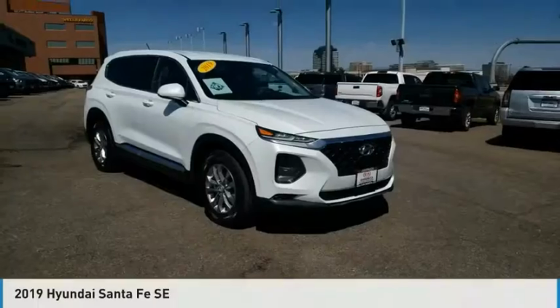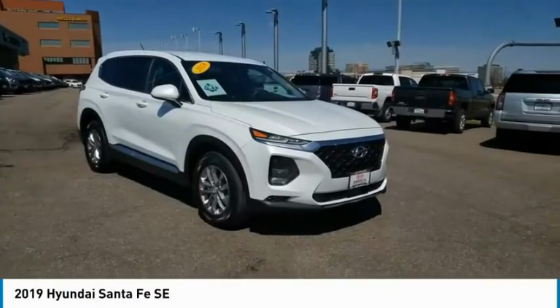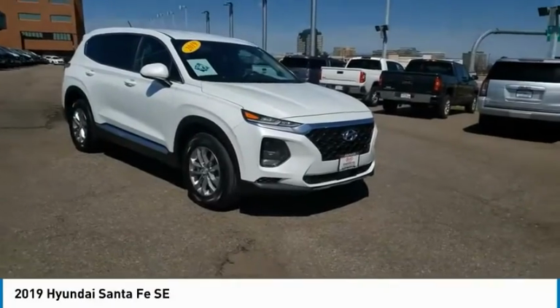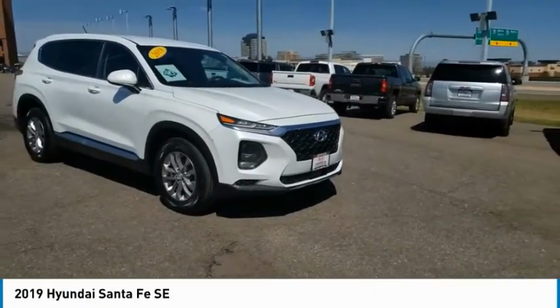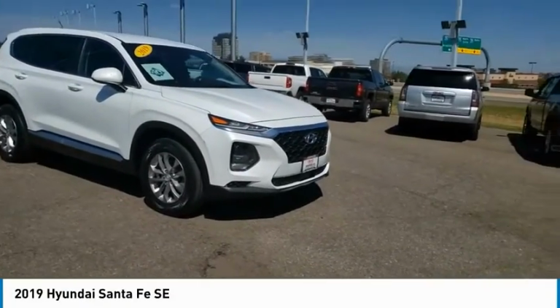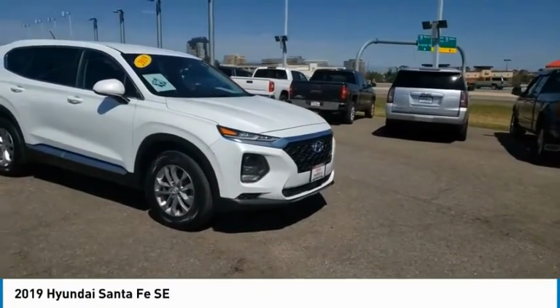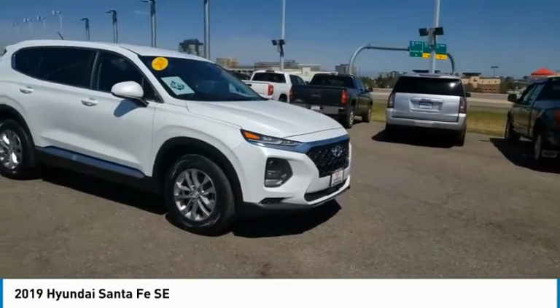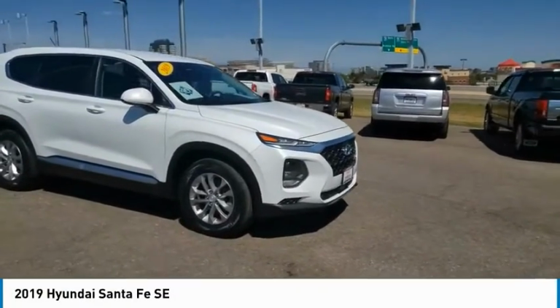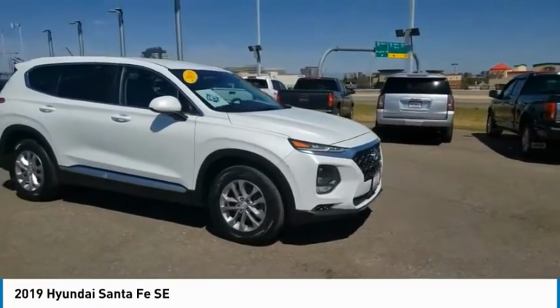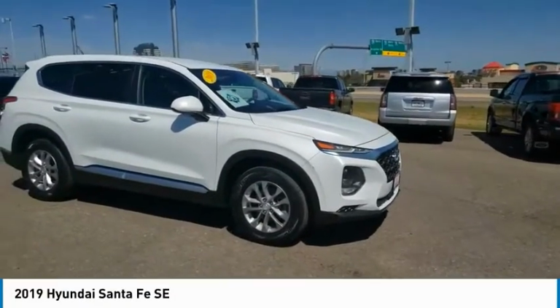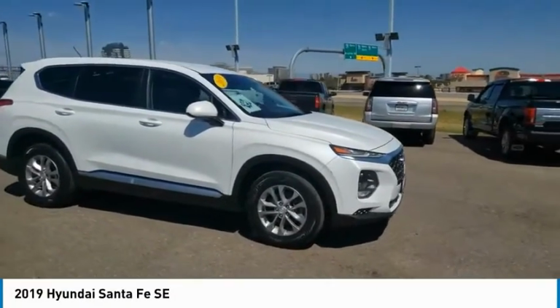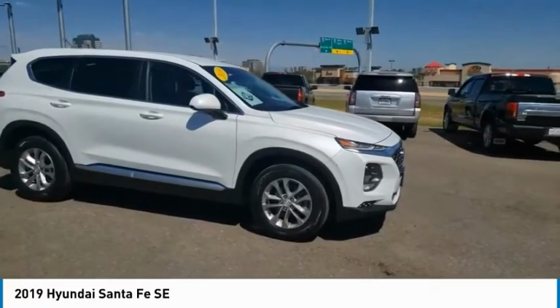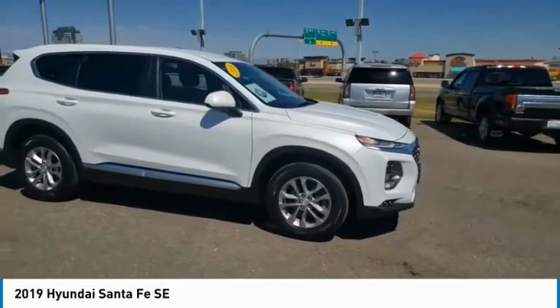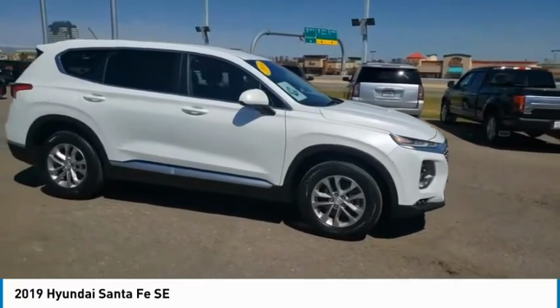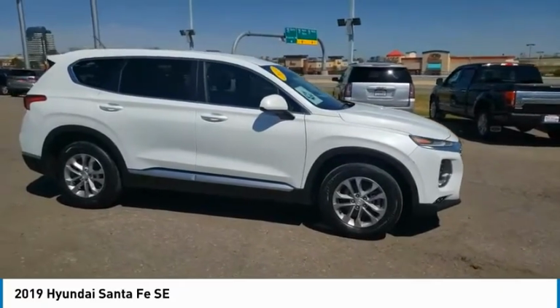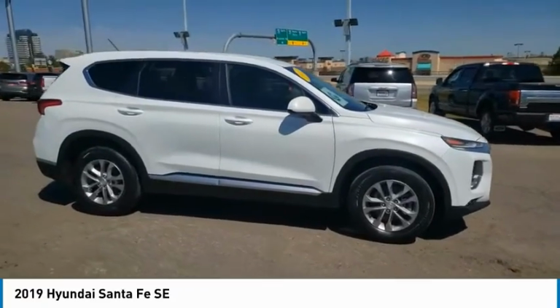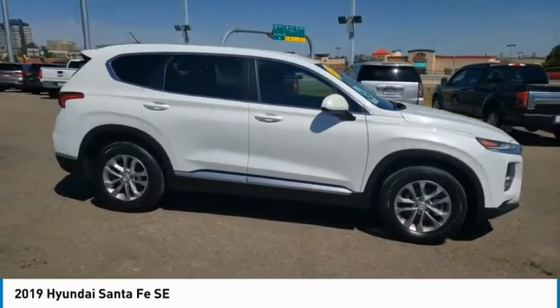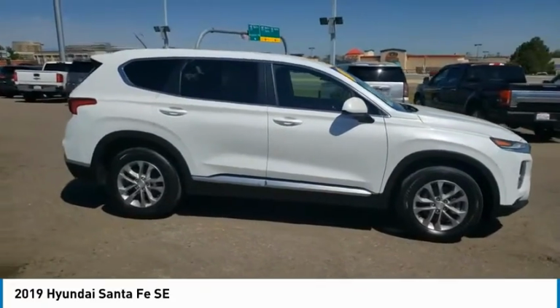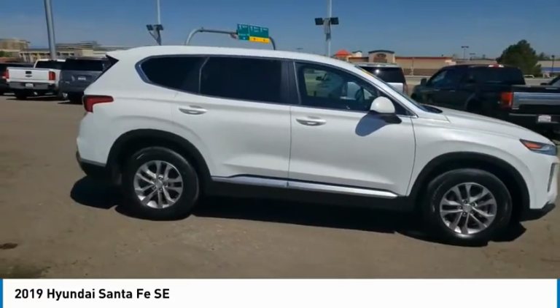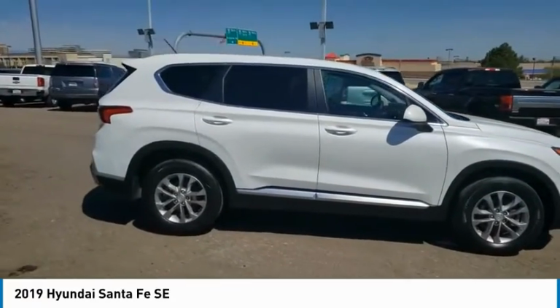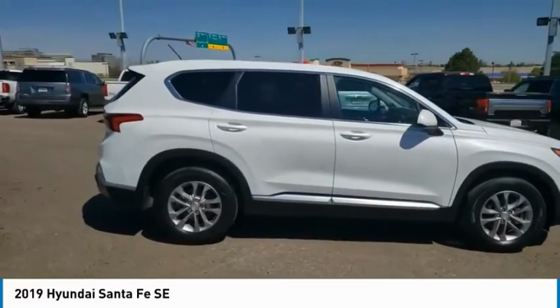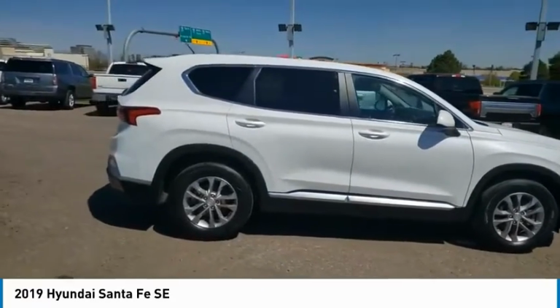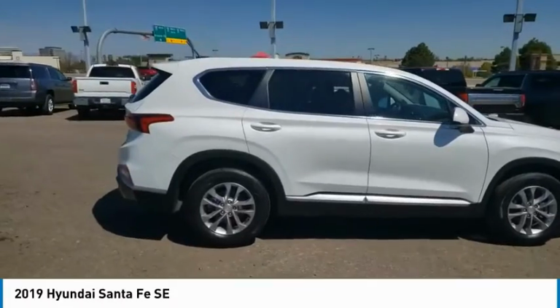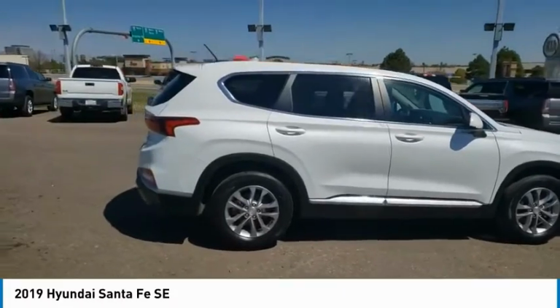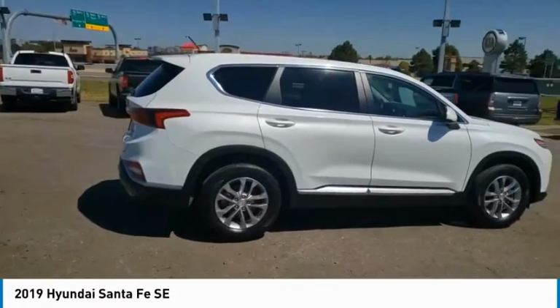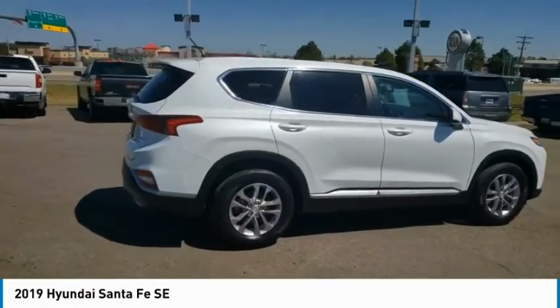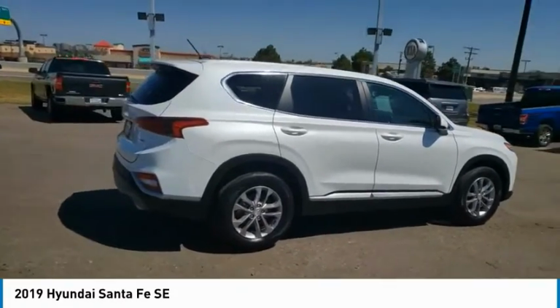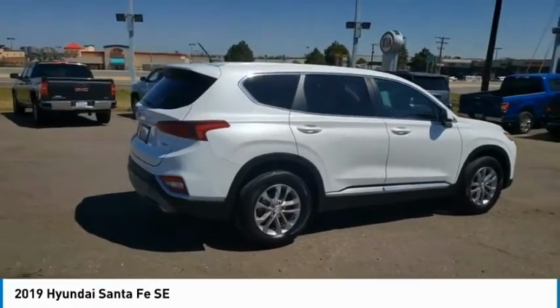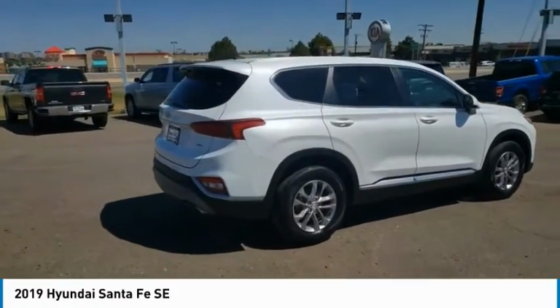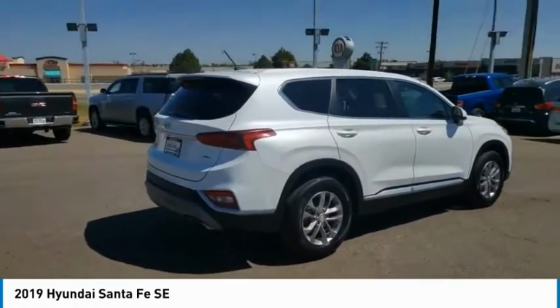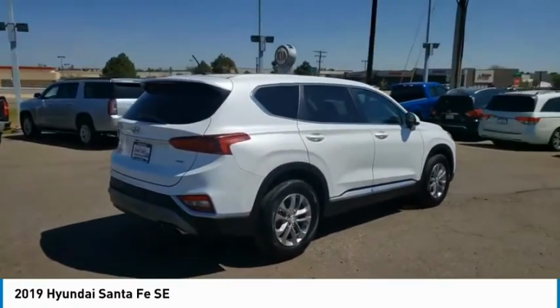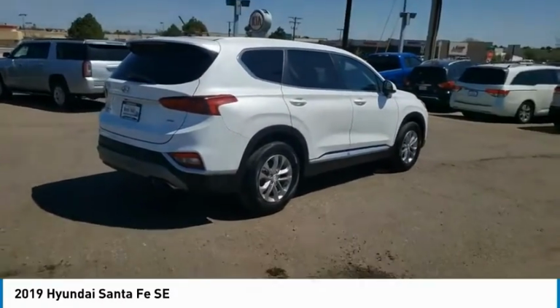Make a great choice today with the 2019 Santa Fe. Style, quality, performance, value. Need we say more? This vehicle has less than 35,000 miles. Here are some of this vehicle's great options.